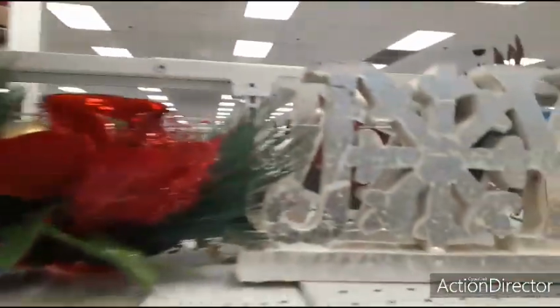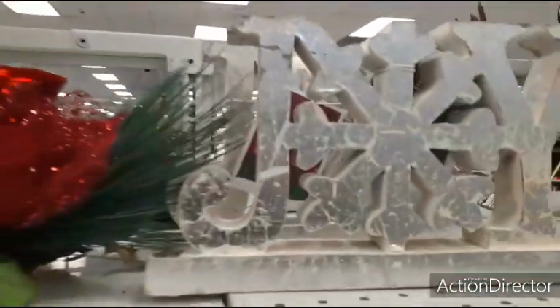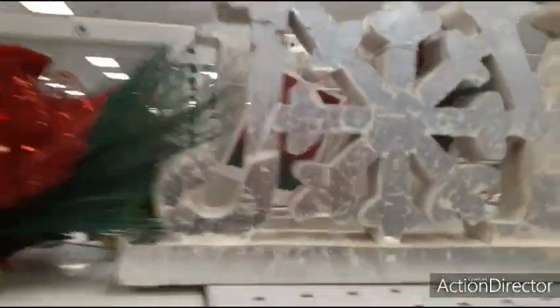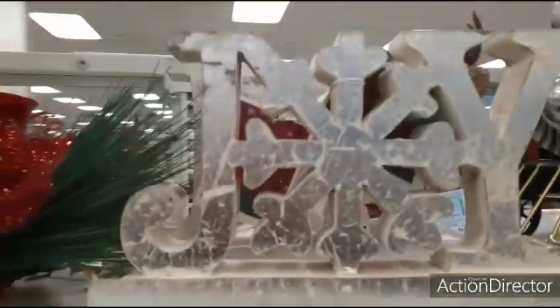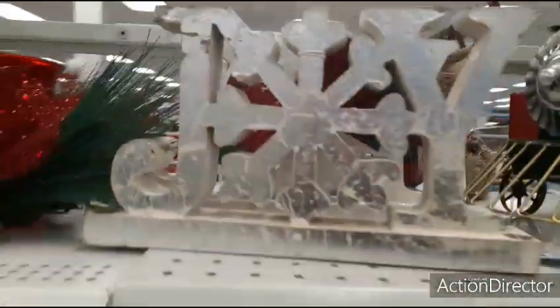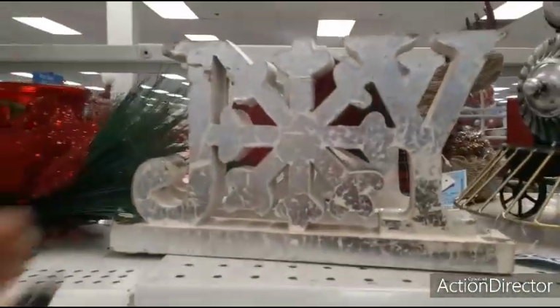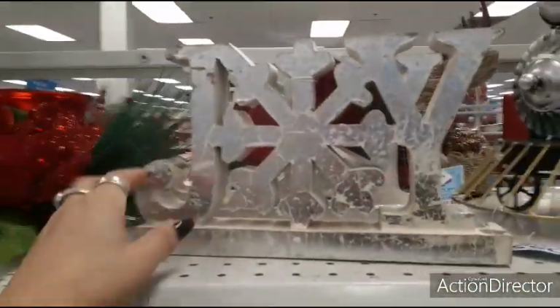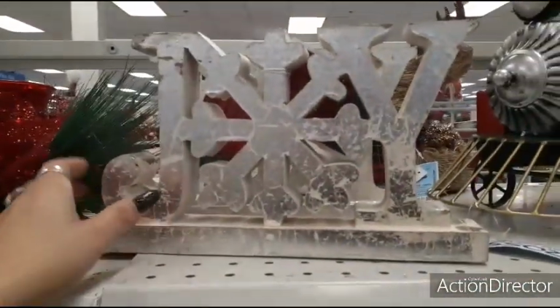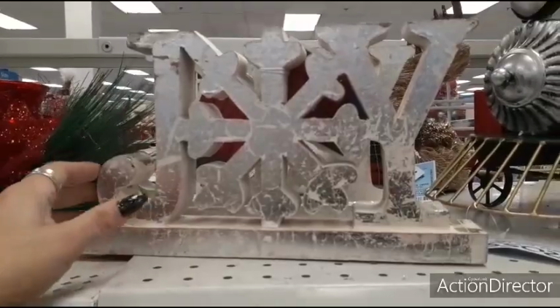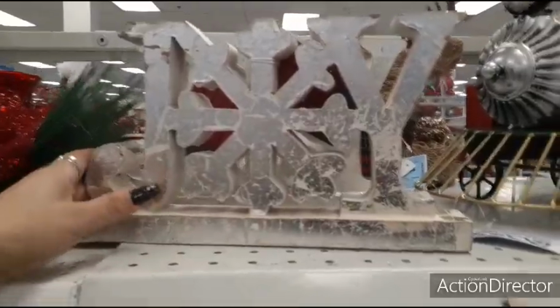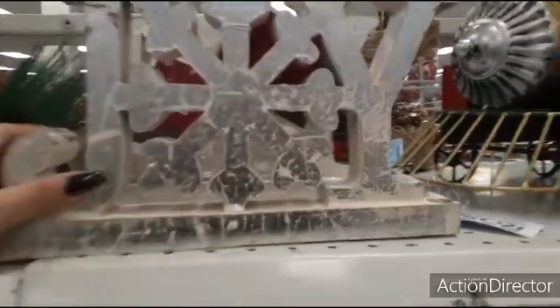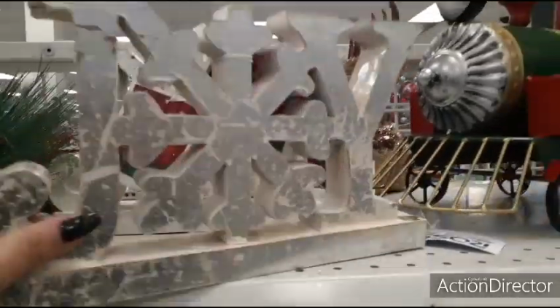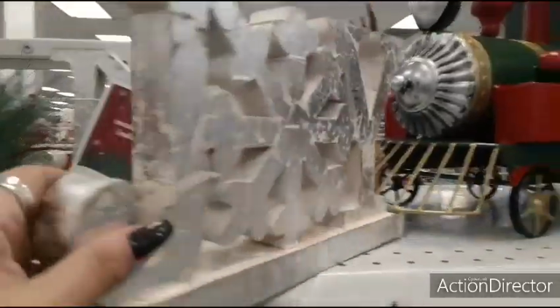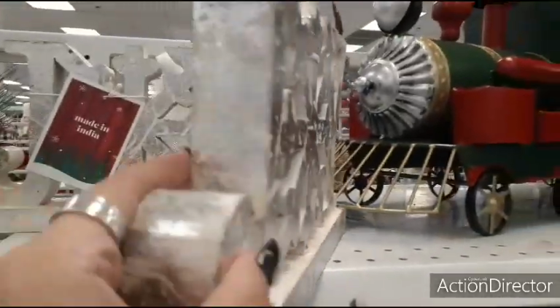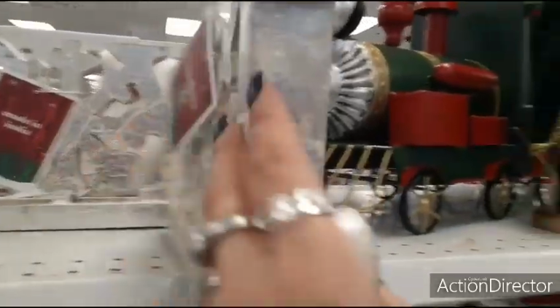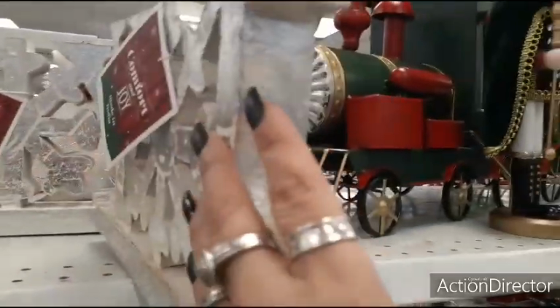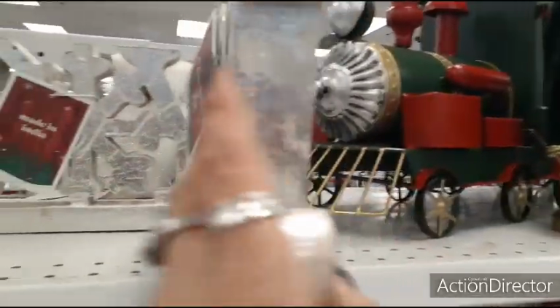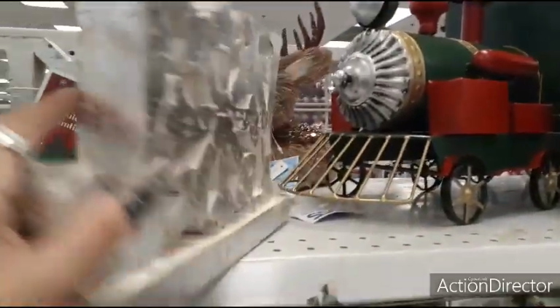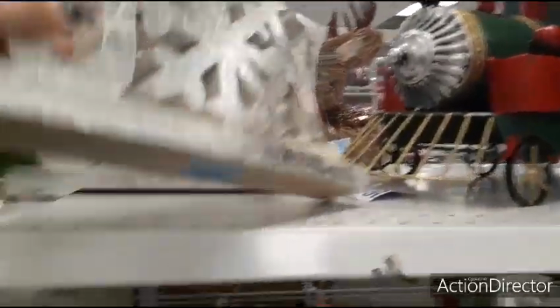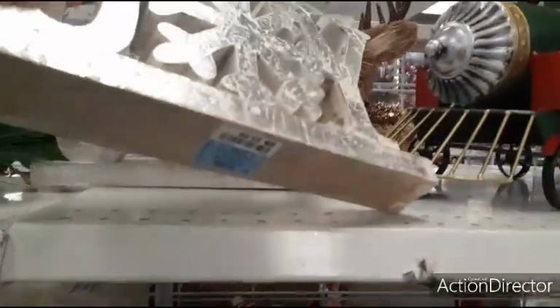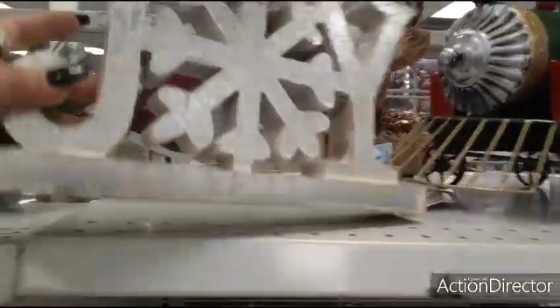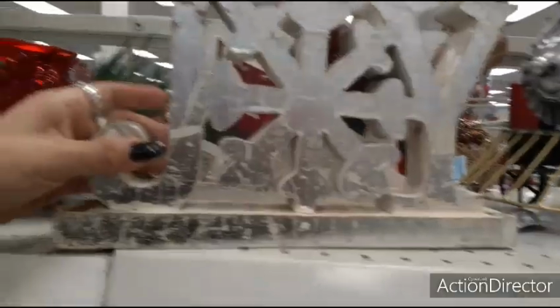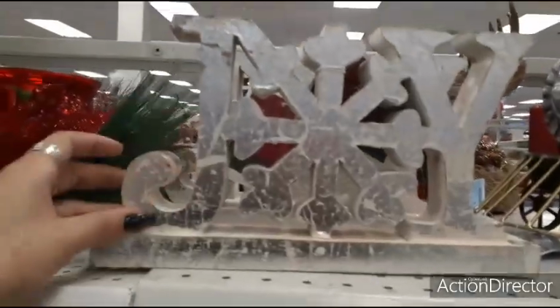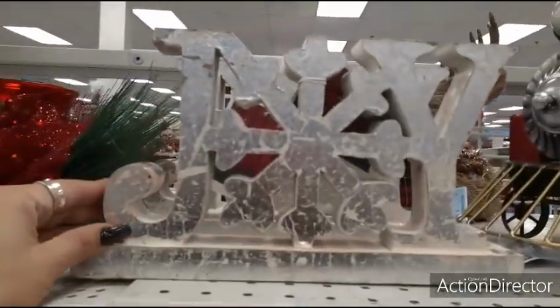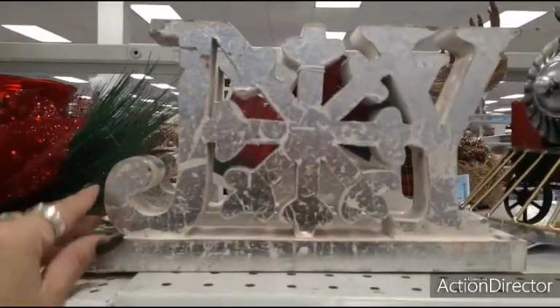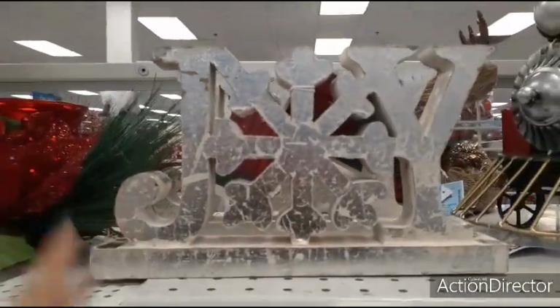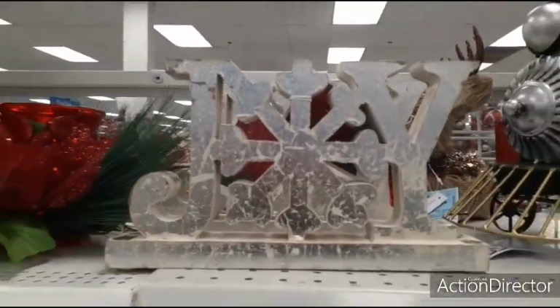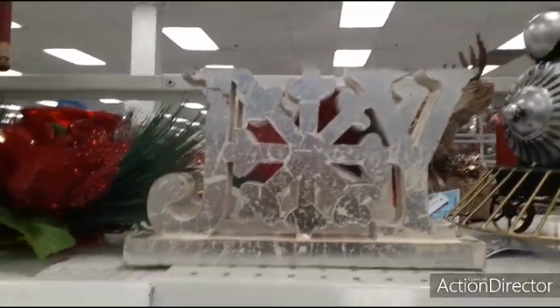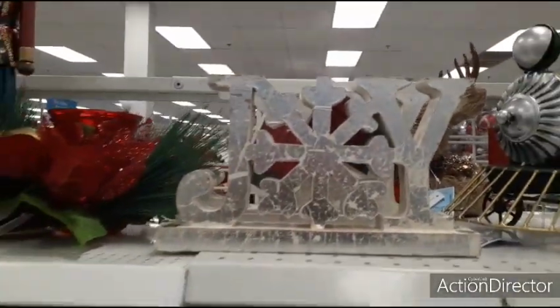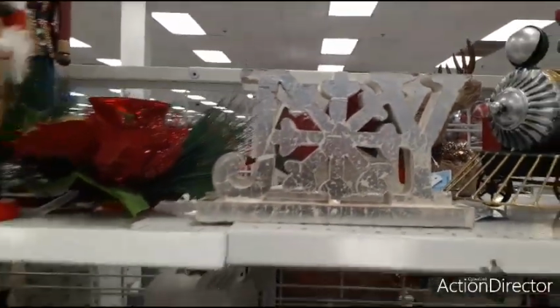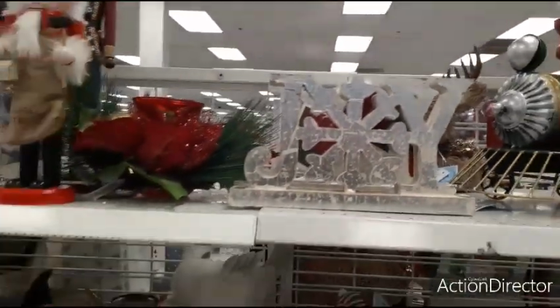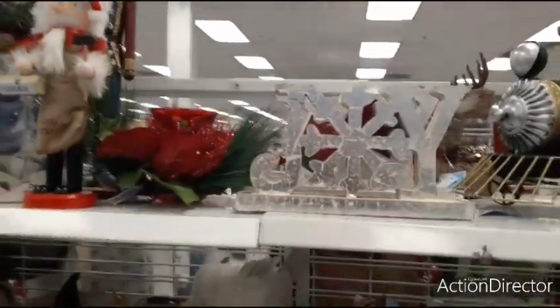Going over here, you have the sign Joy in a distressed matte silver, and this is going to be $5.99 — that's a pretty good deal. This is a pretty good size sign that says Joy.